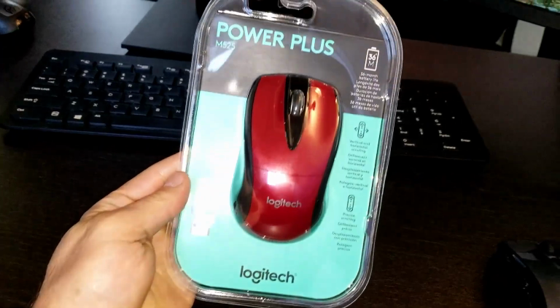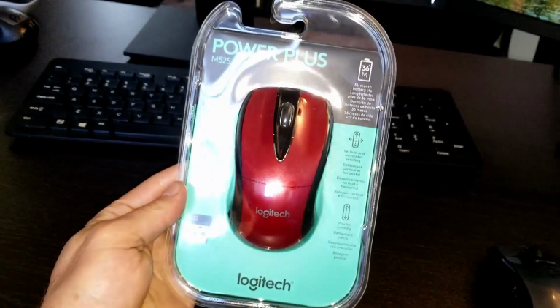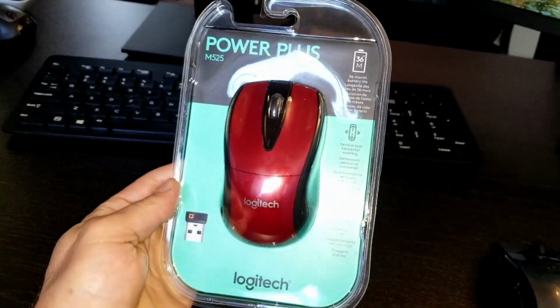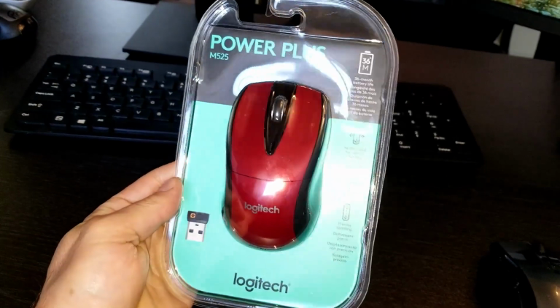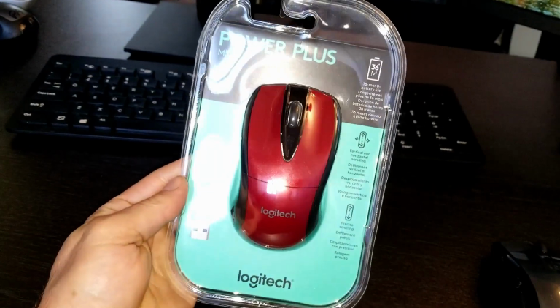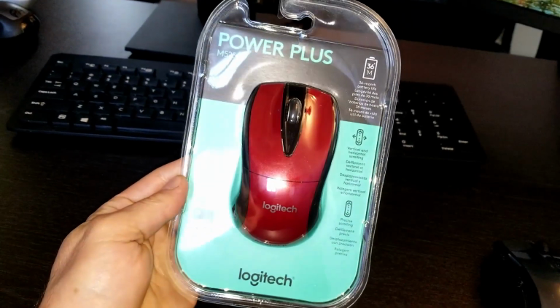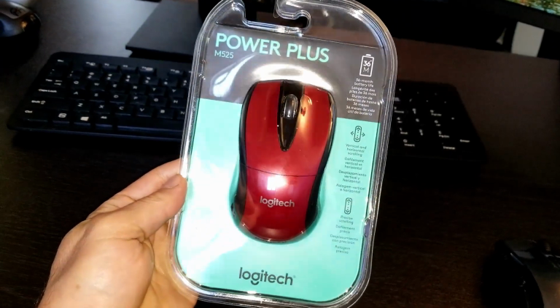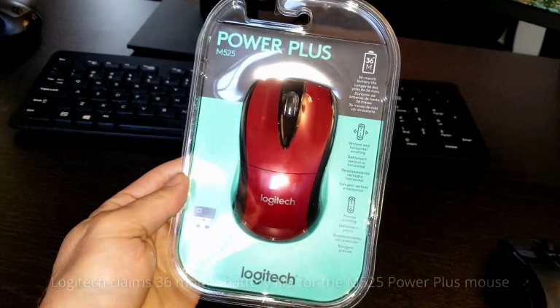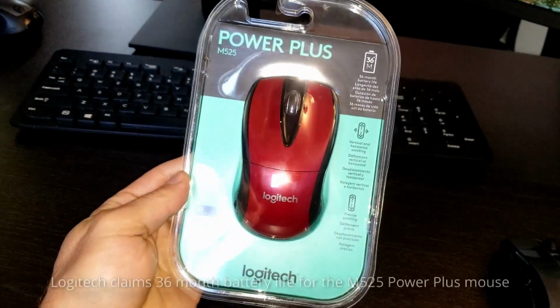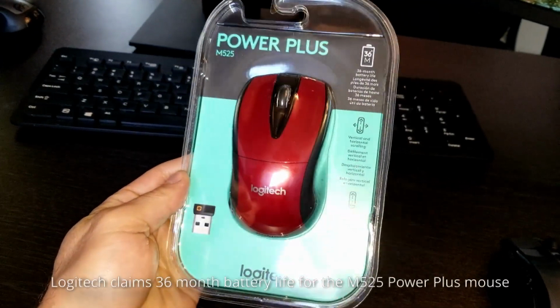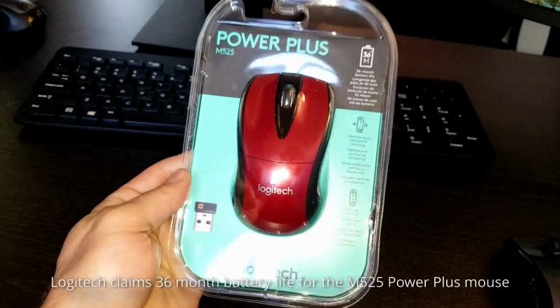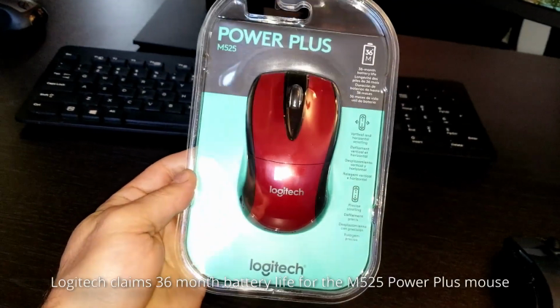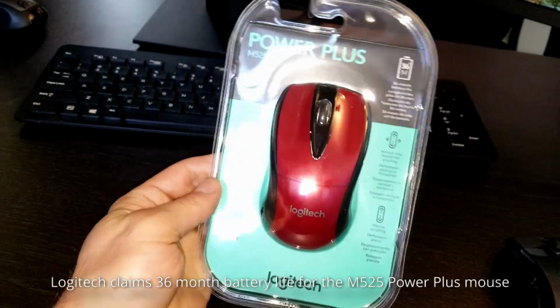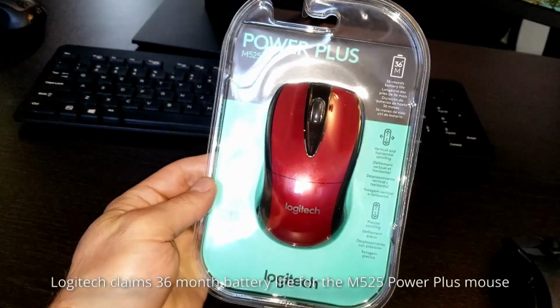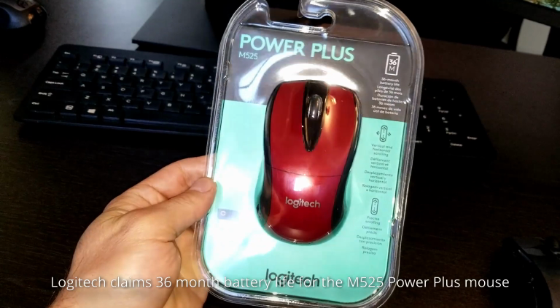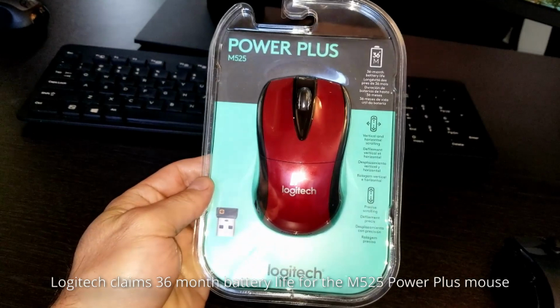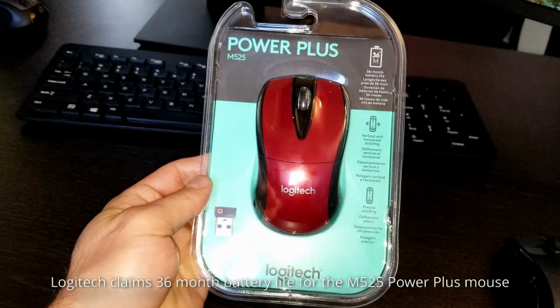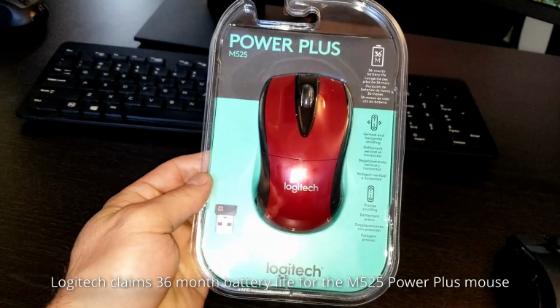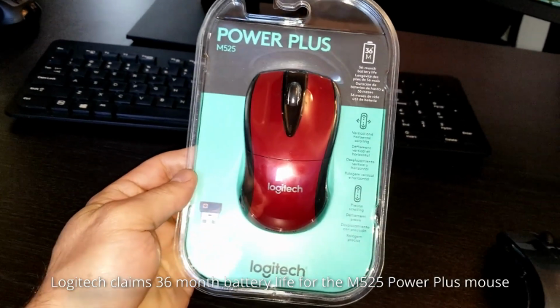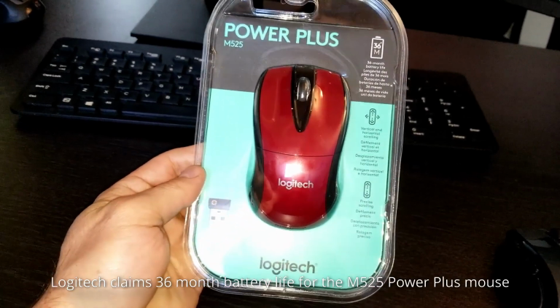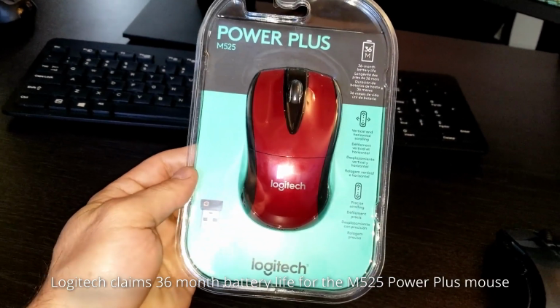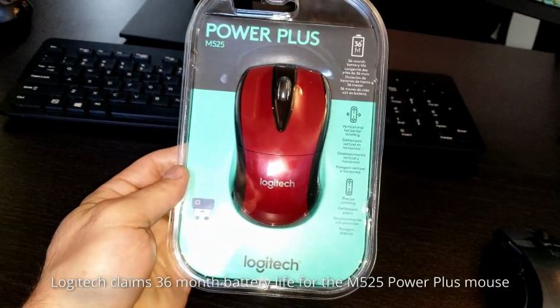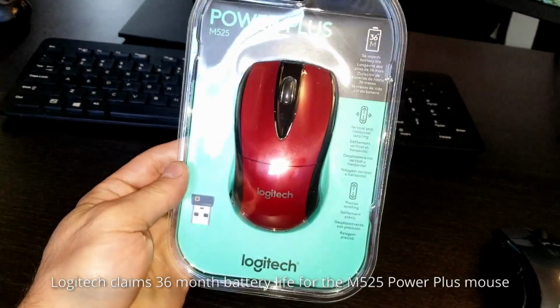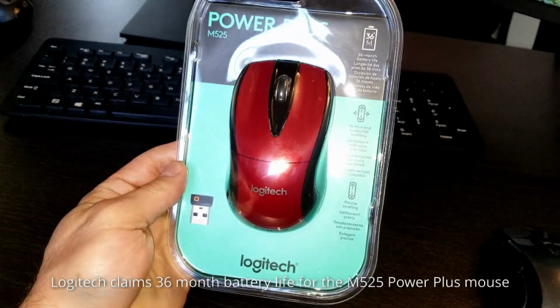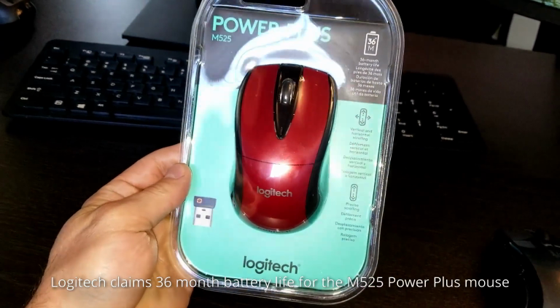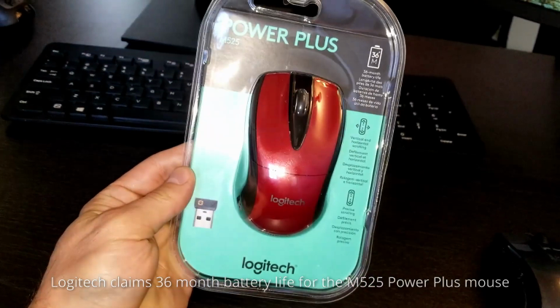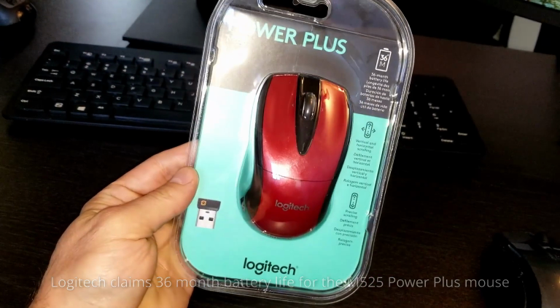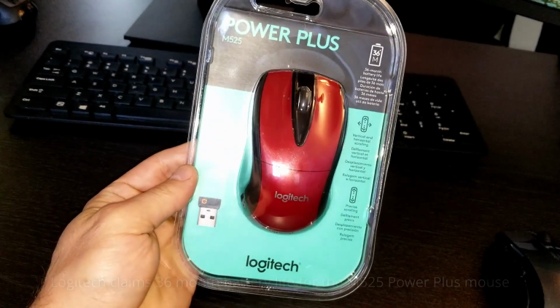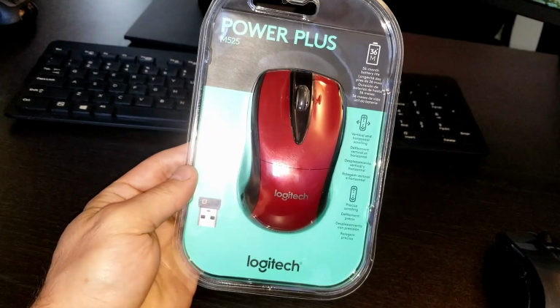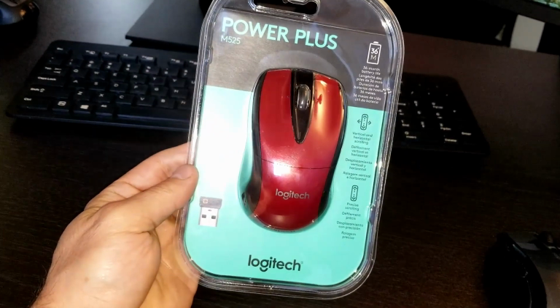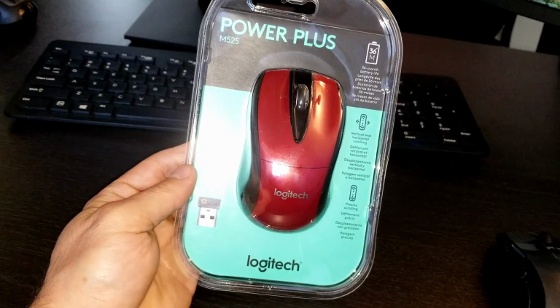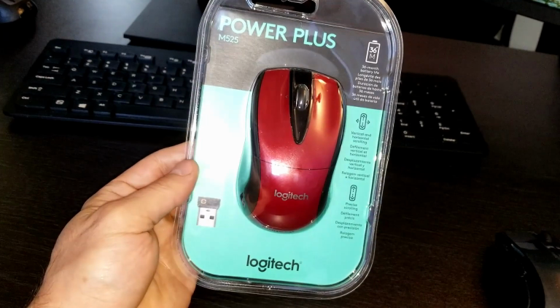One of the things I like about these Logitech mice, especially the laptop mice, is the battery life is very long. Even with not-so-good batteries, you get a really long battery life.